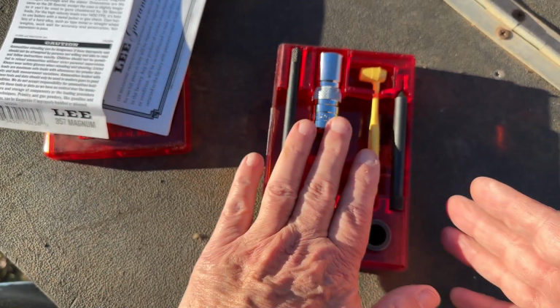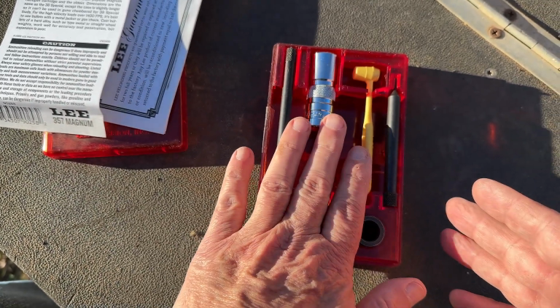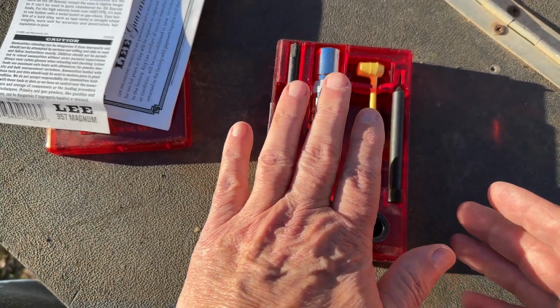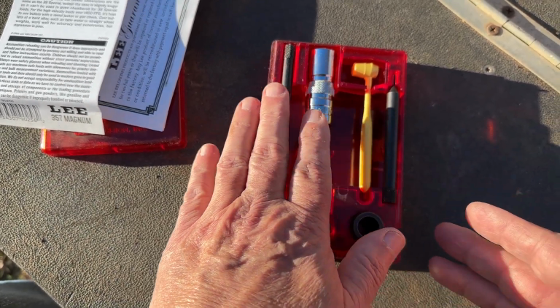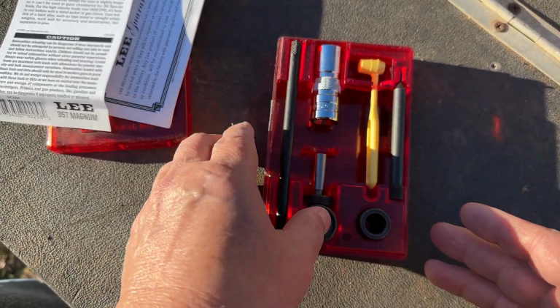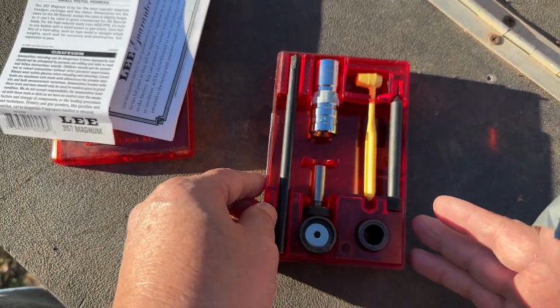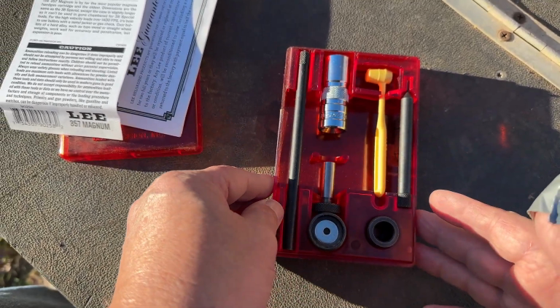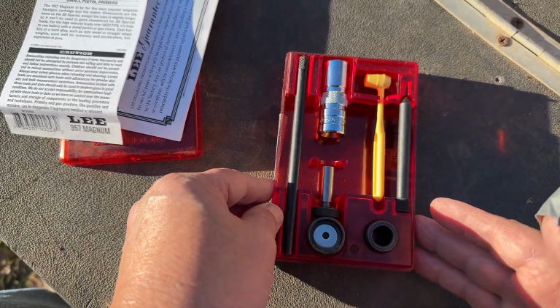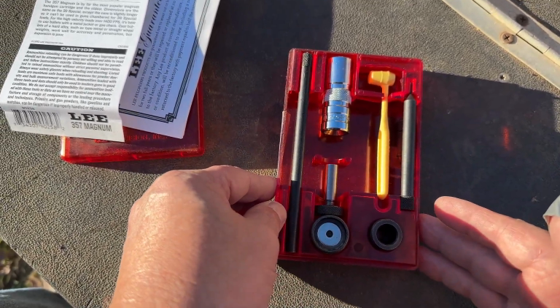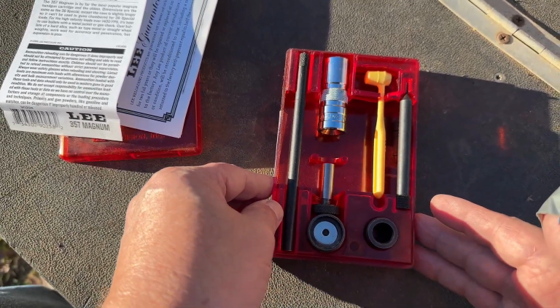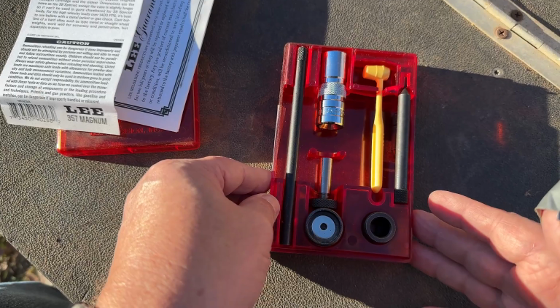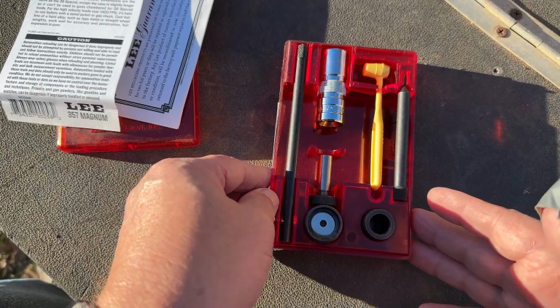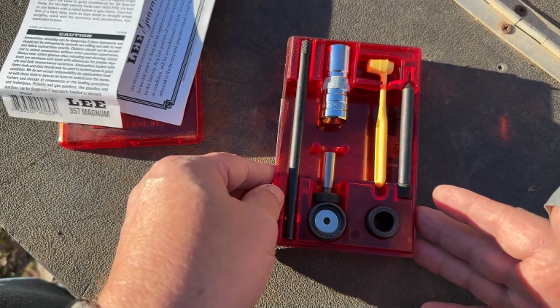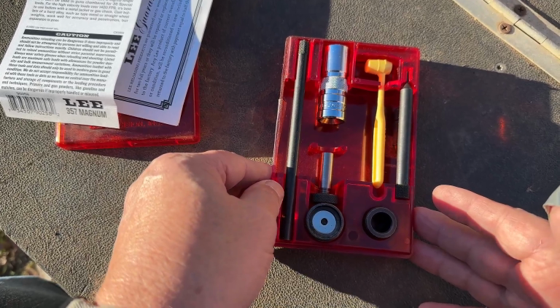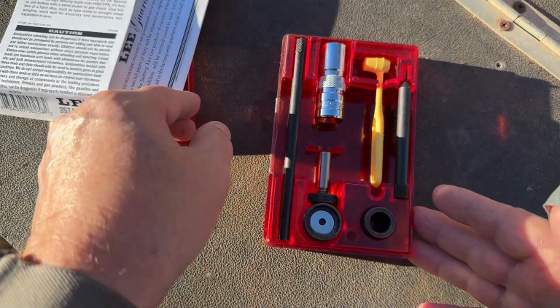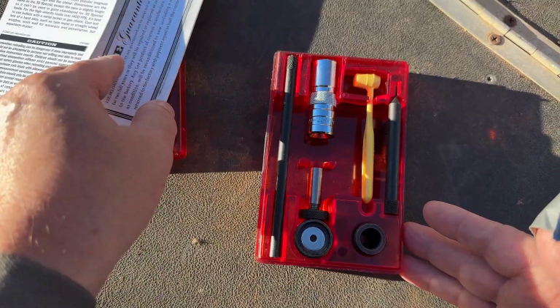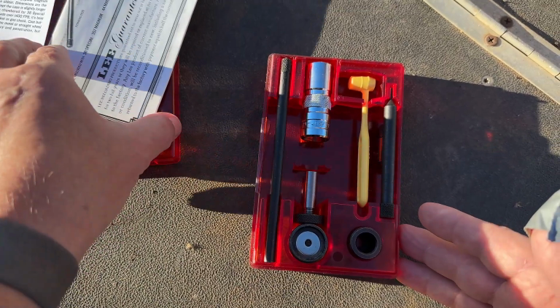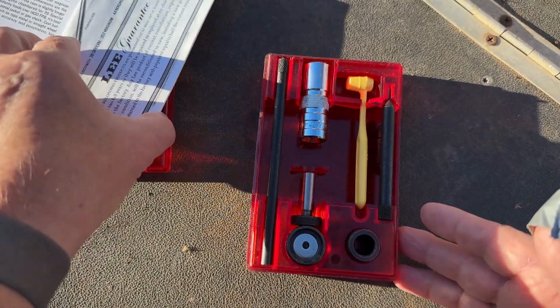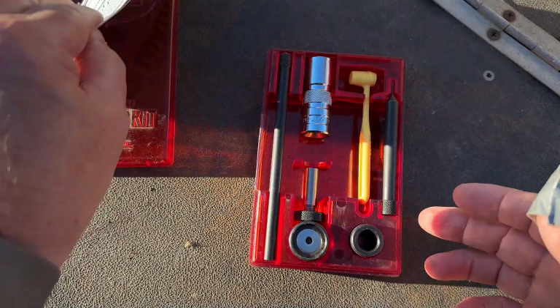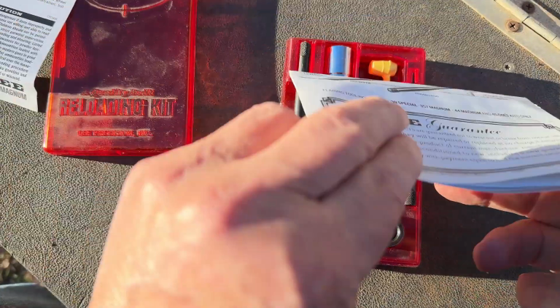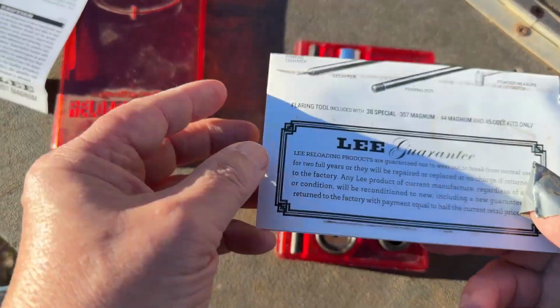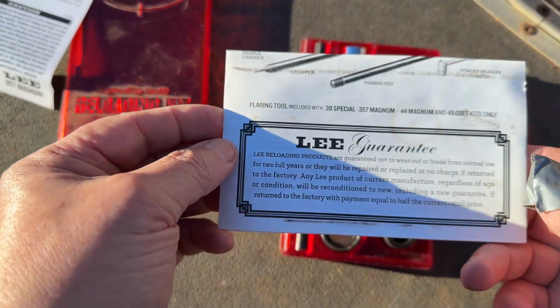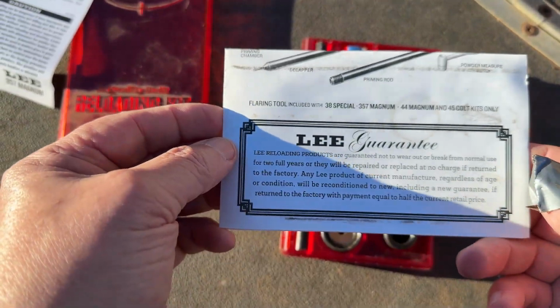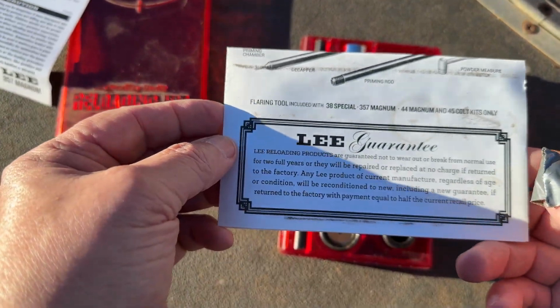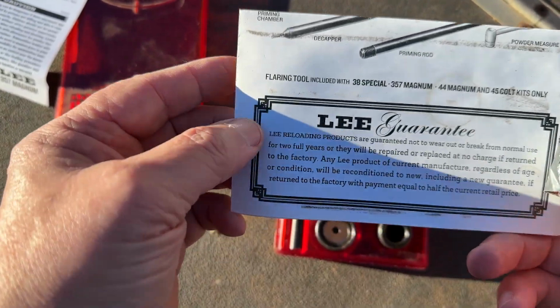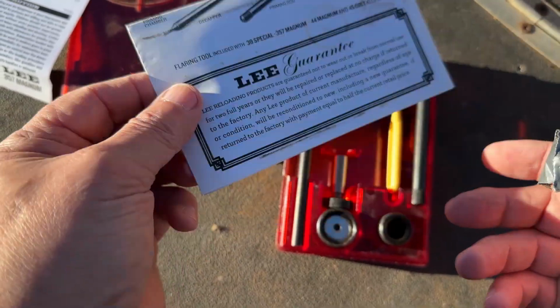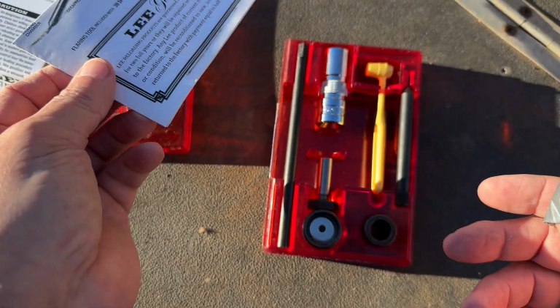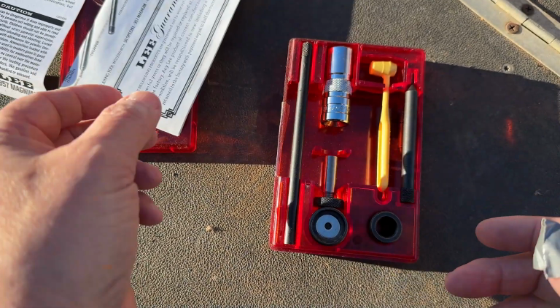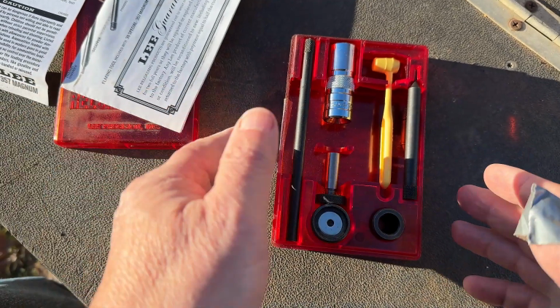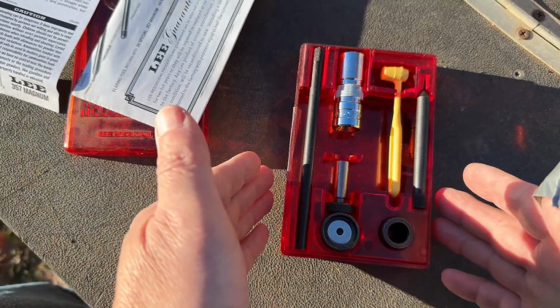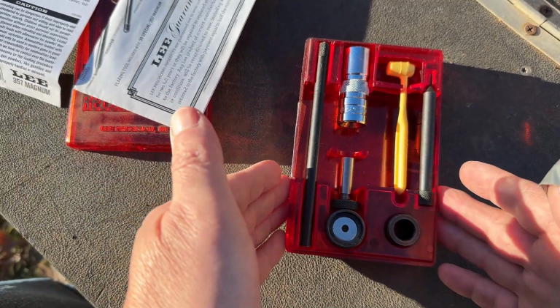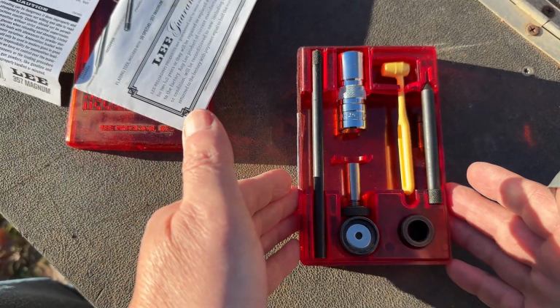Lee loaders have been around literally for a long time — probably a hundred years or more. They've got a guarantee. Really, really good stuff. Lee loader.